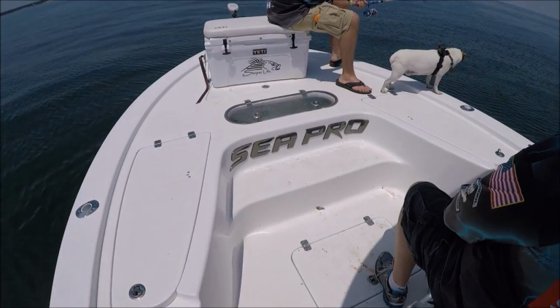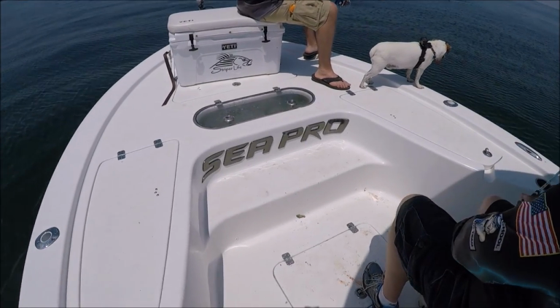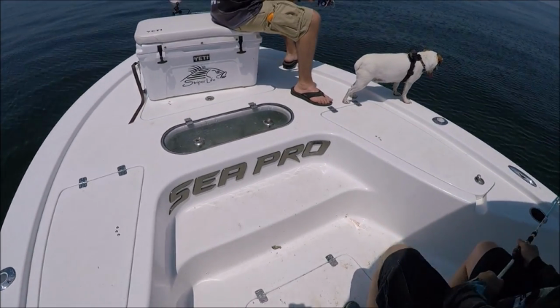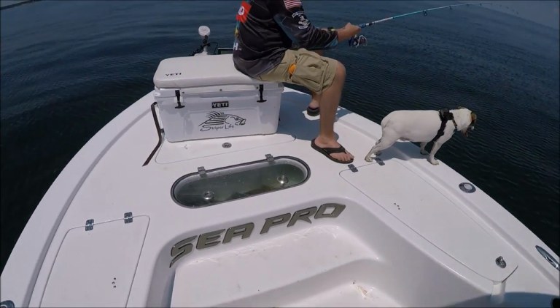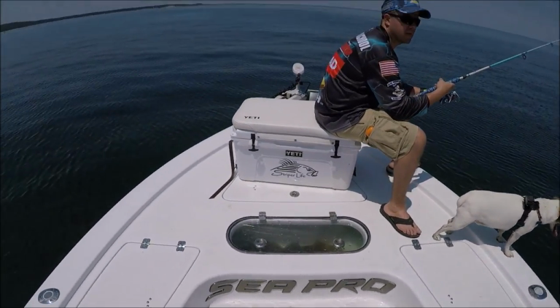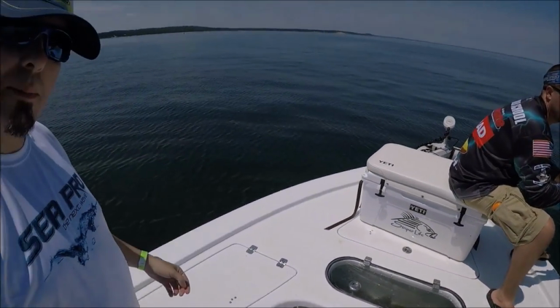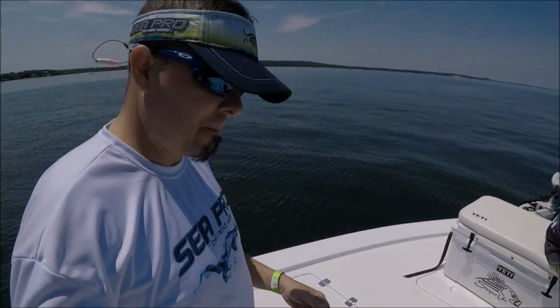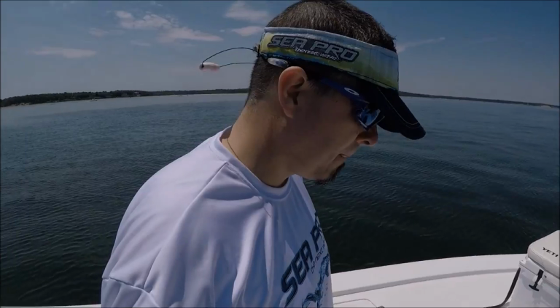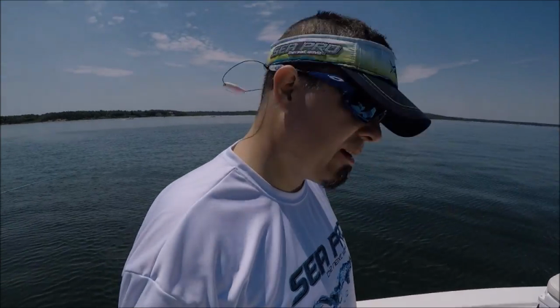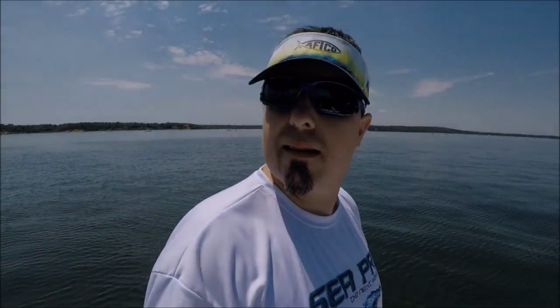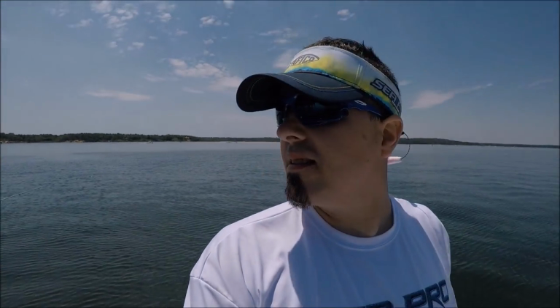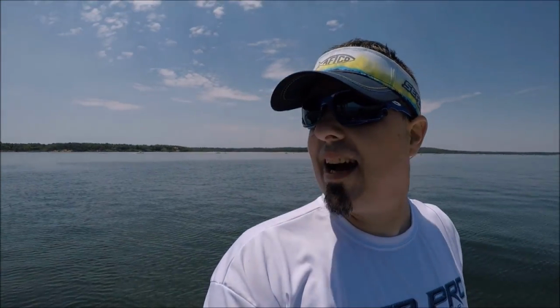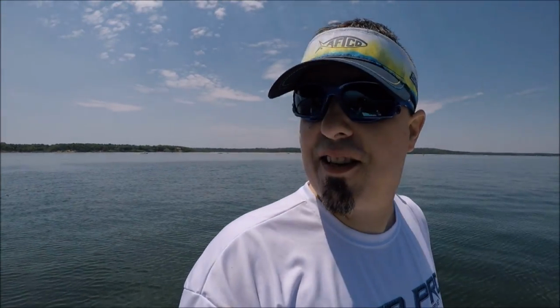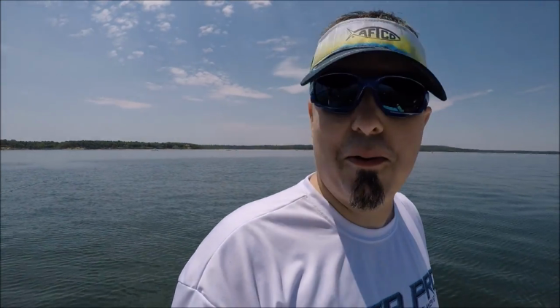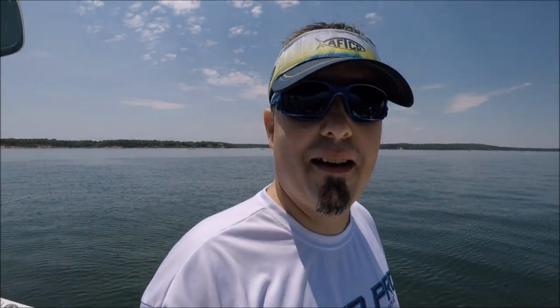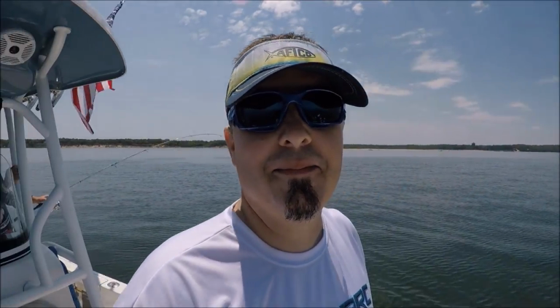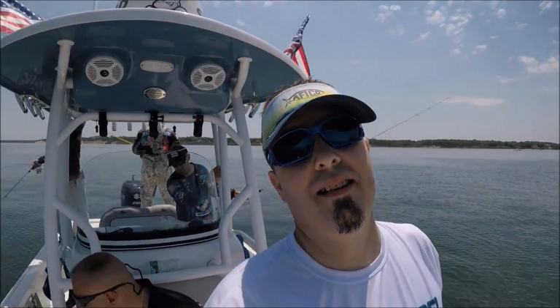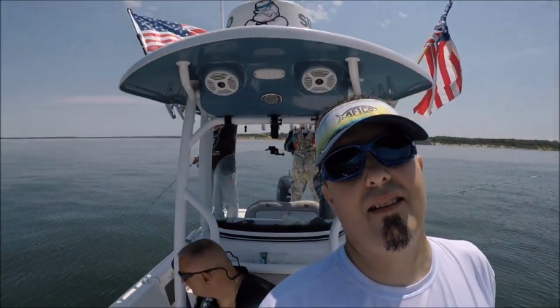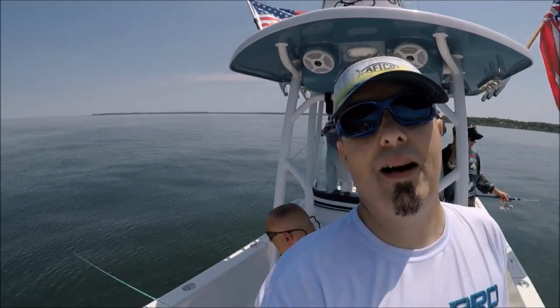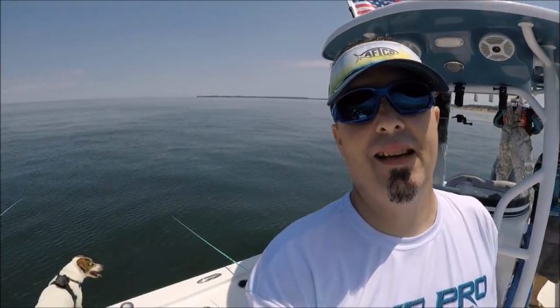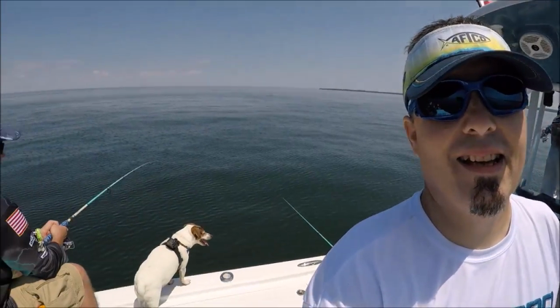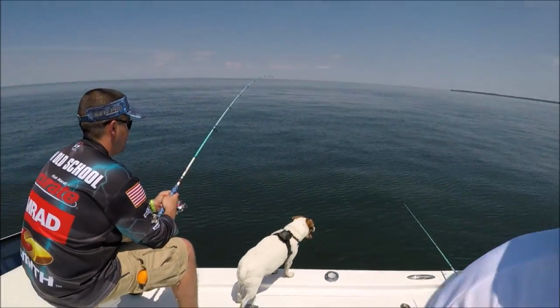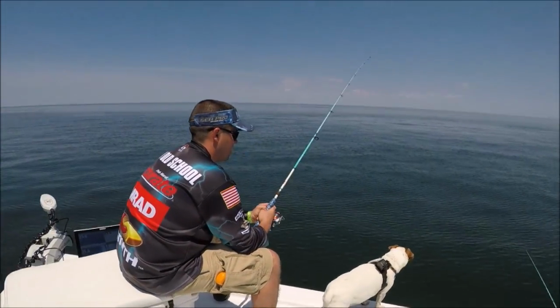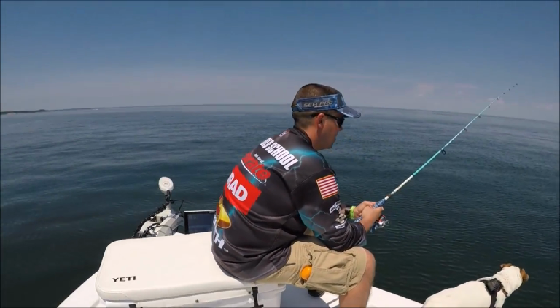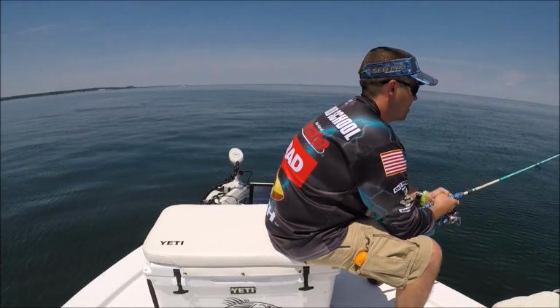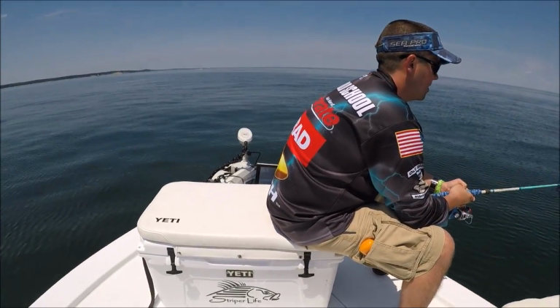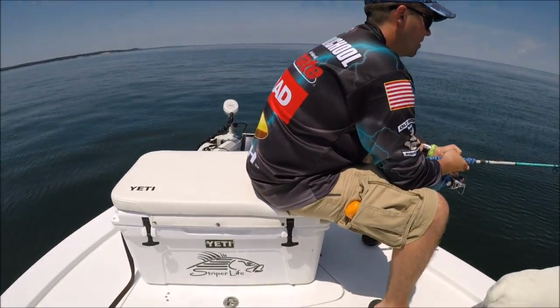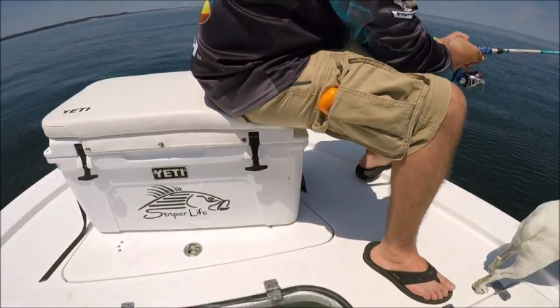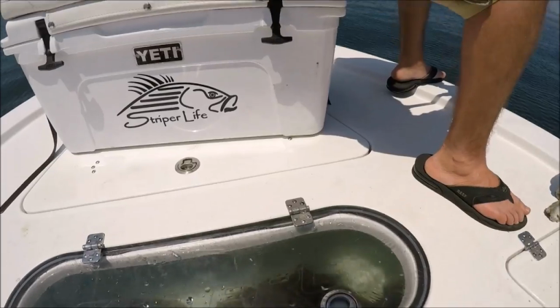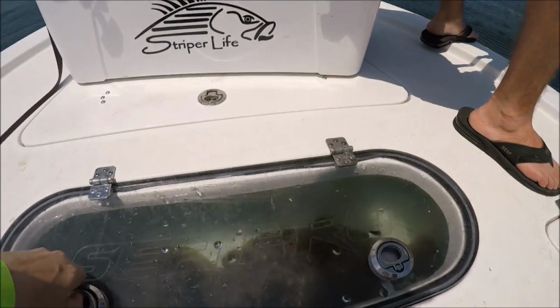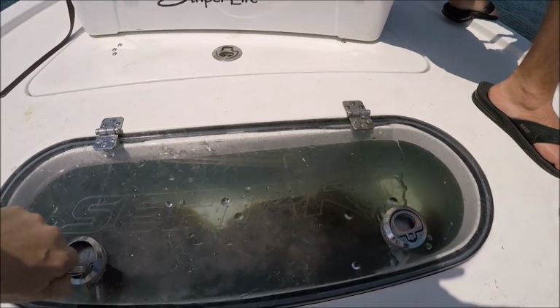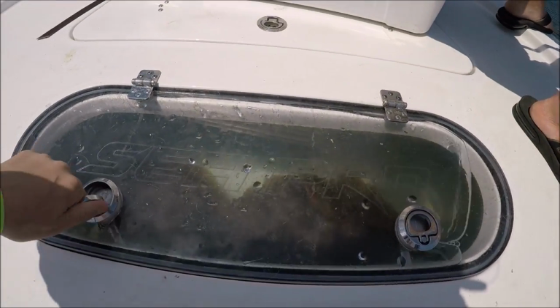We are here on the Sea Pro 248 bay boat and we got six guys fishing here all at one time — all American military — and we got our Sea Pro pressurized live well.